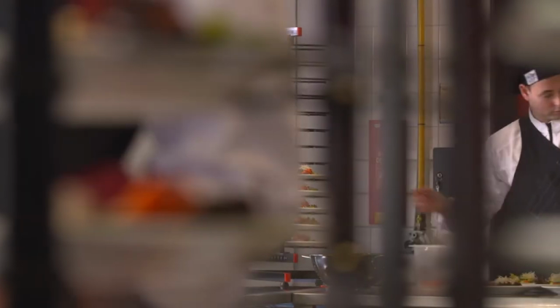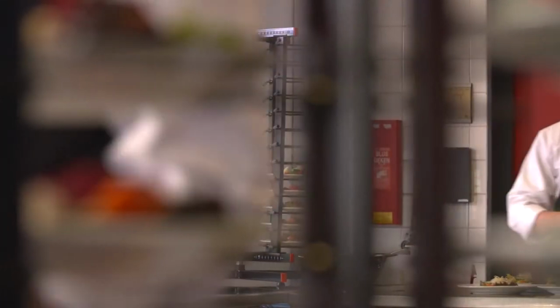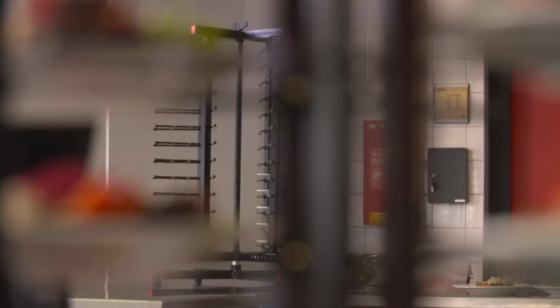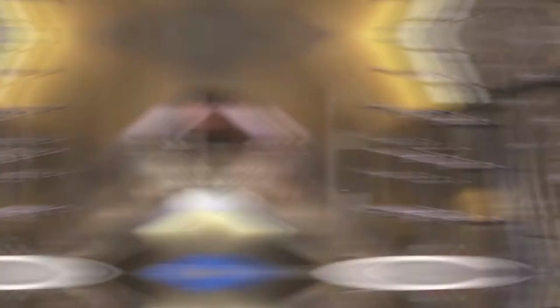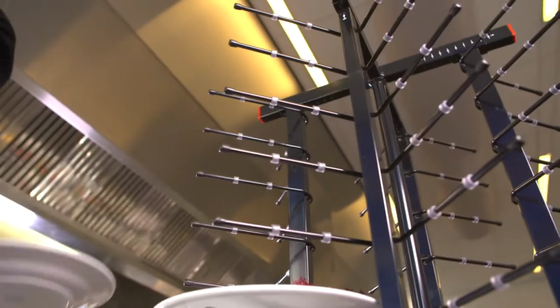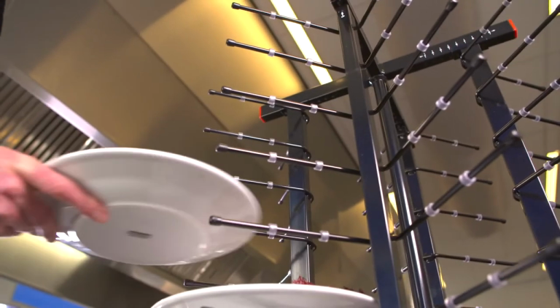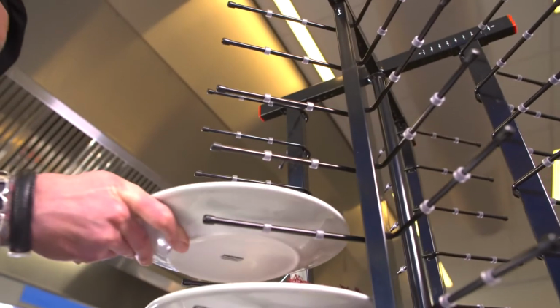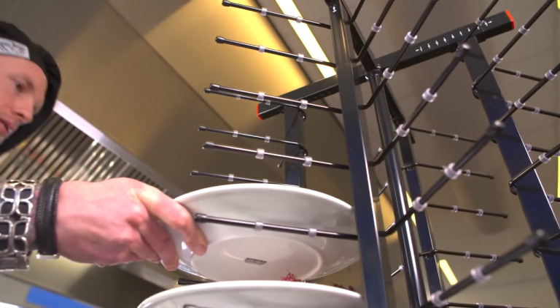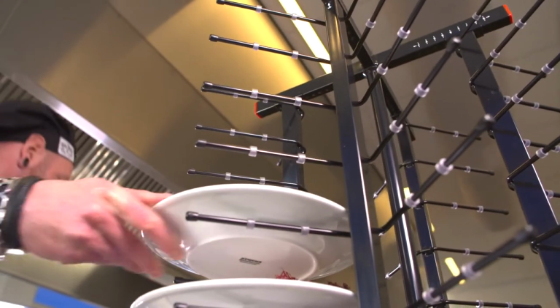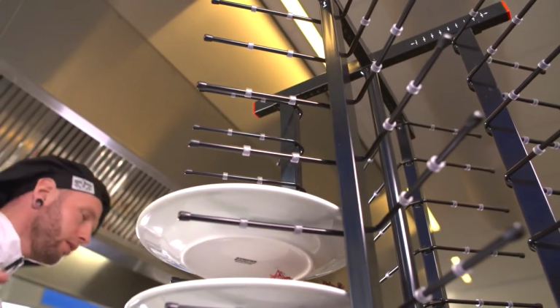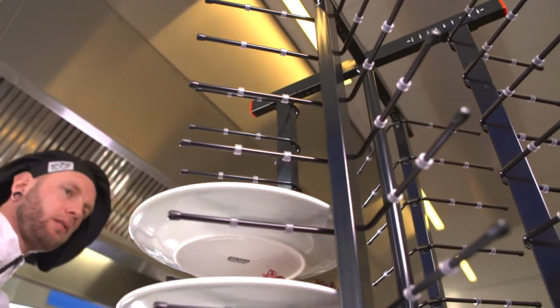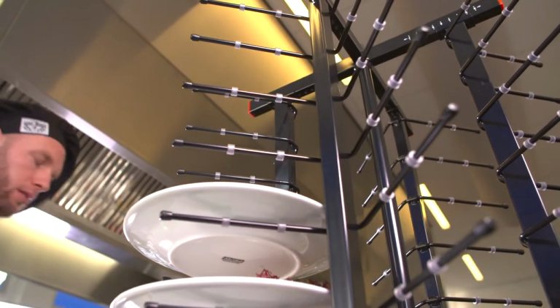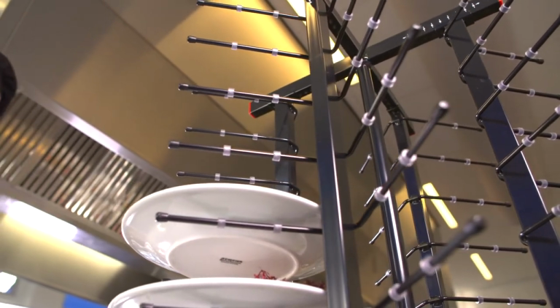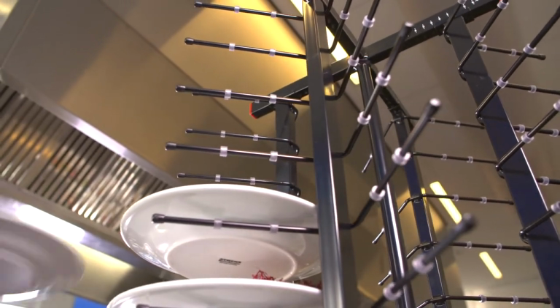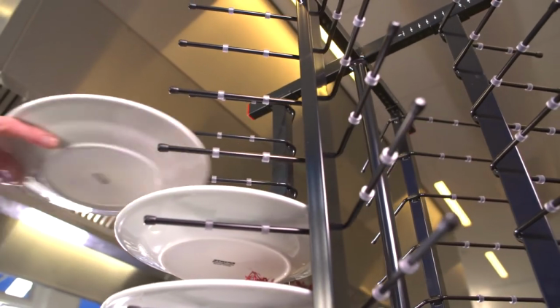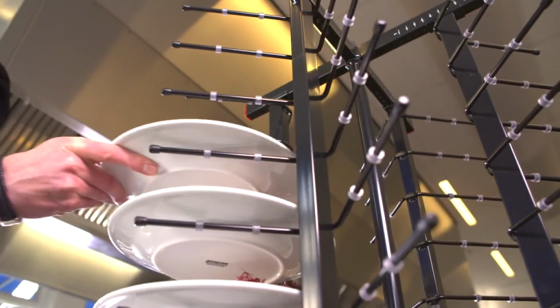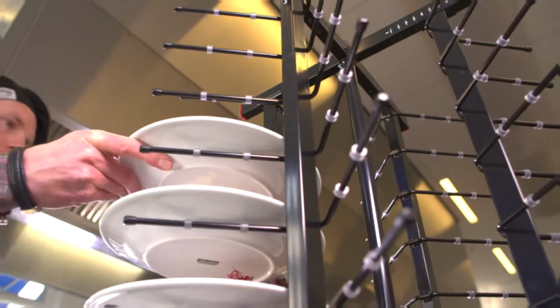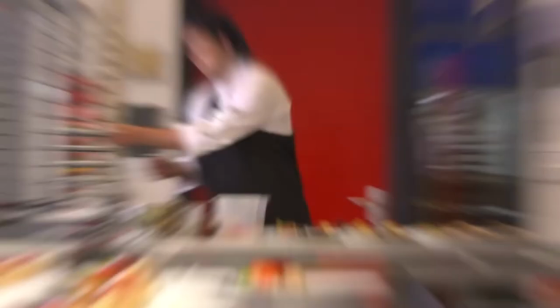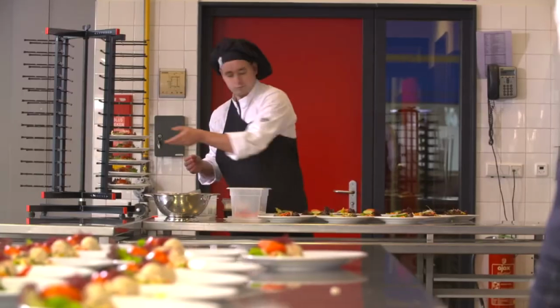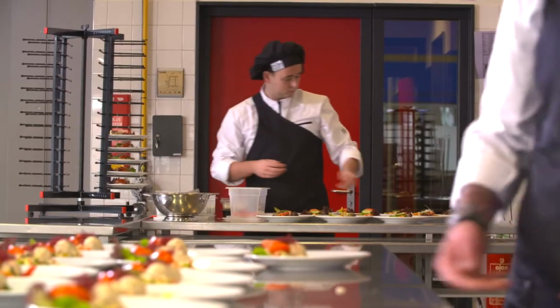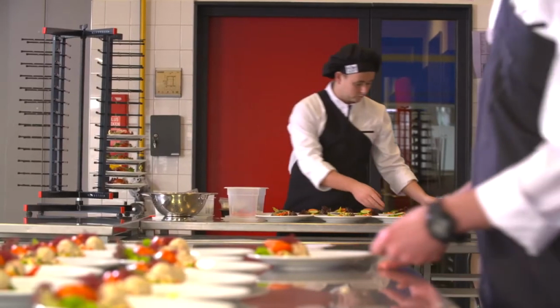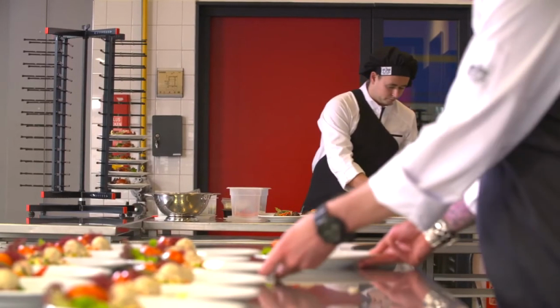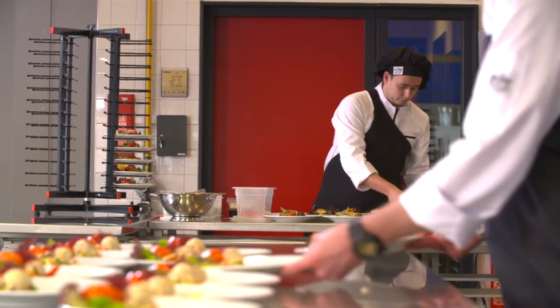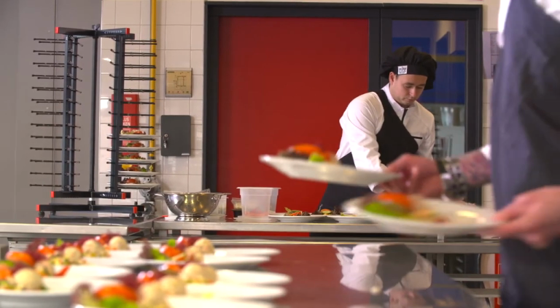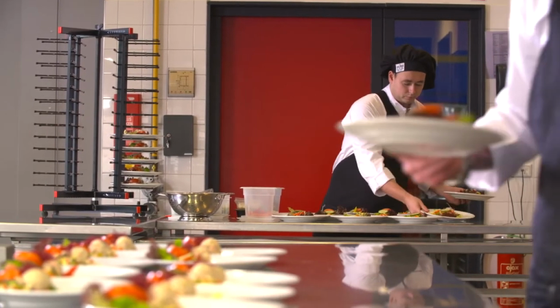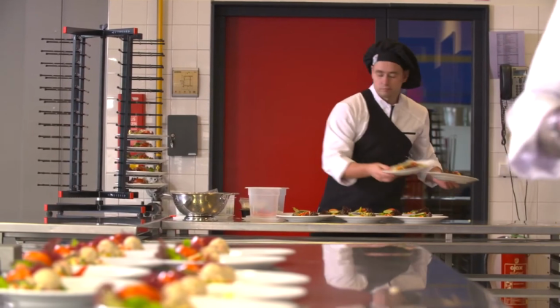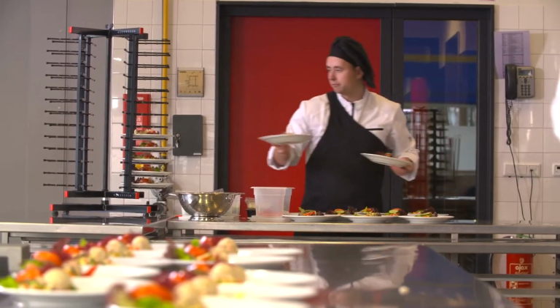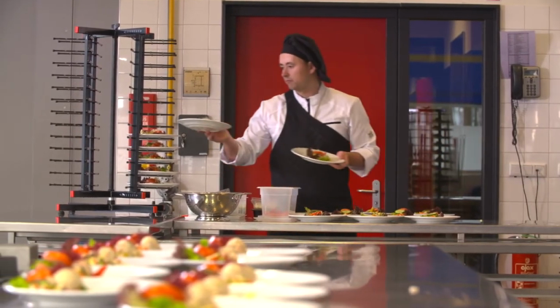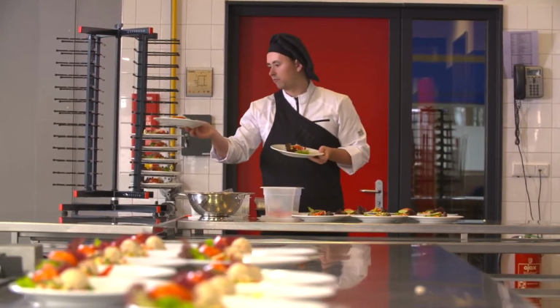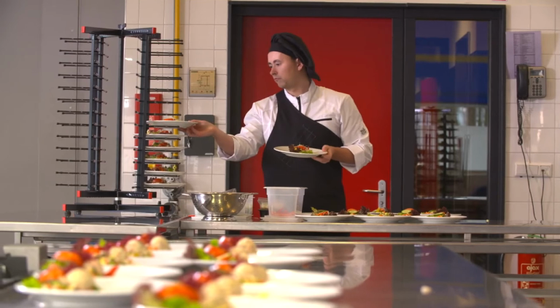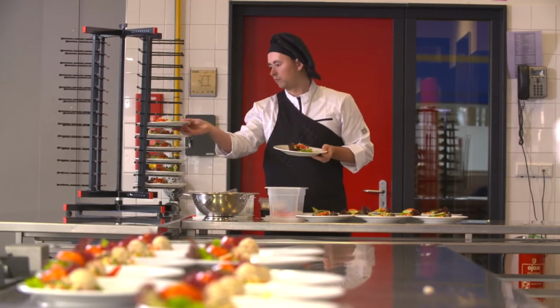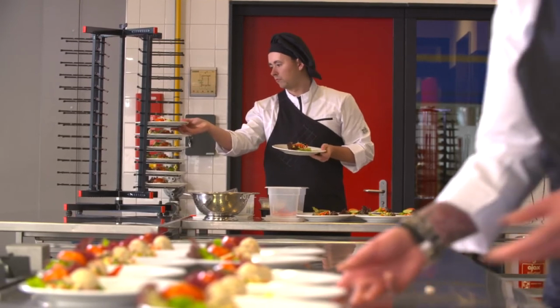Using the Jack Stack plate racks, you will be able to prepare dishes in advance, so pressure on your kitchen staff can be secured at a lower level. You will save labor, space, and time.